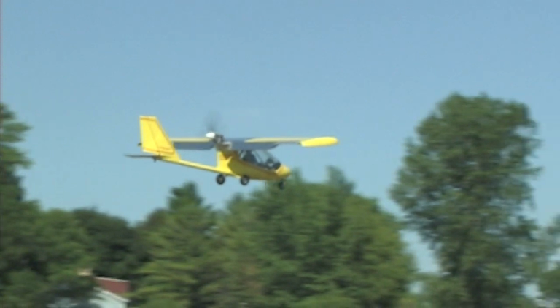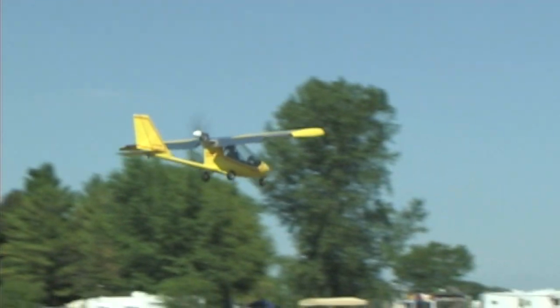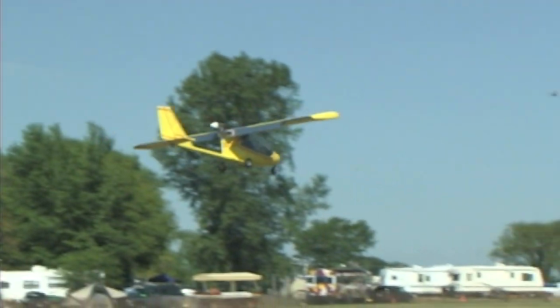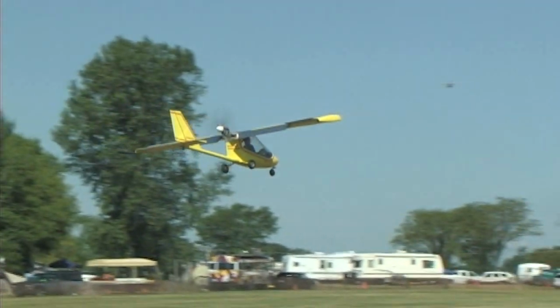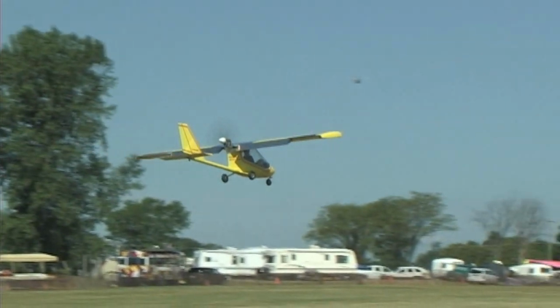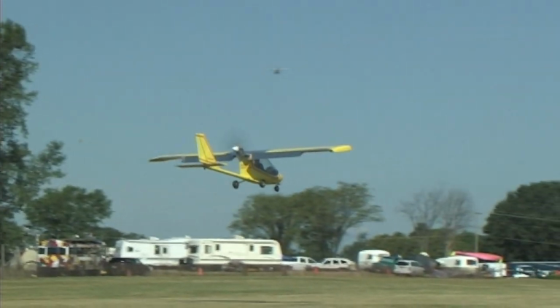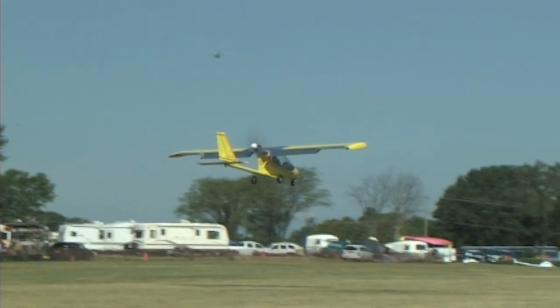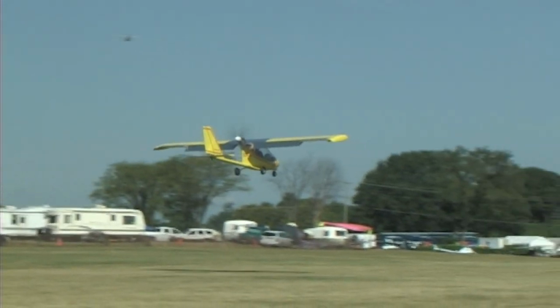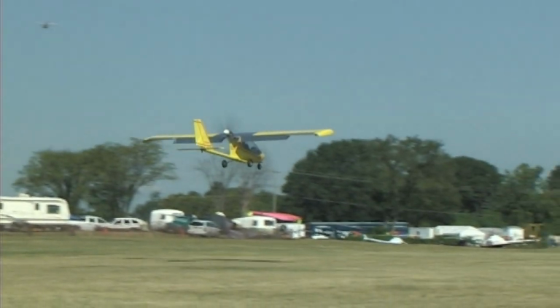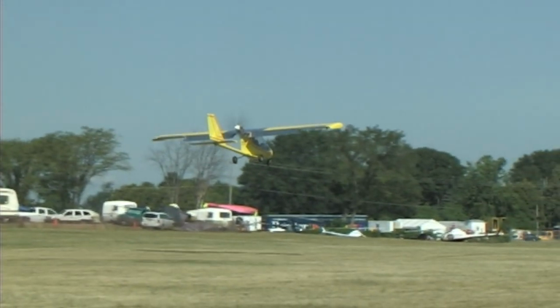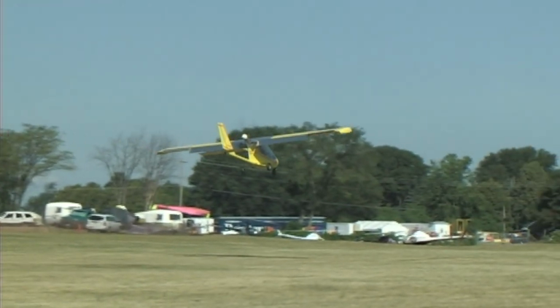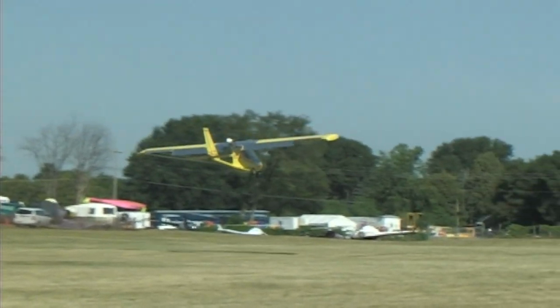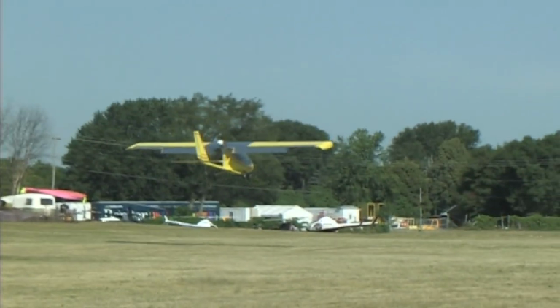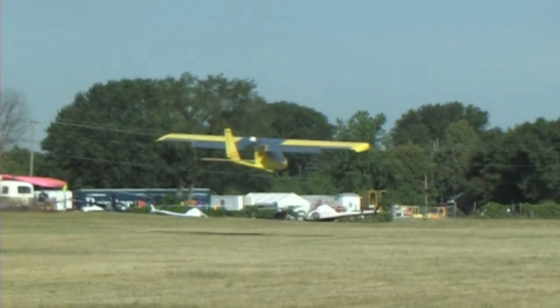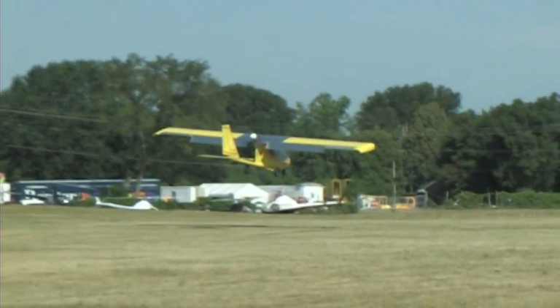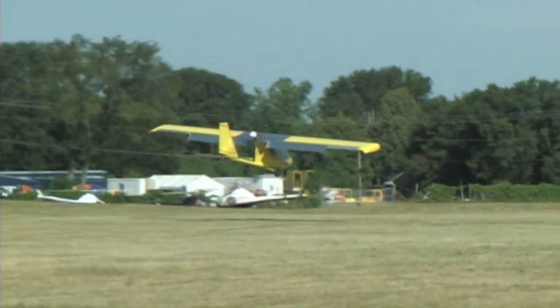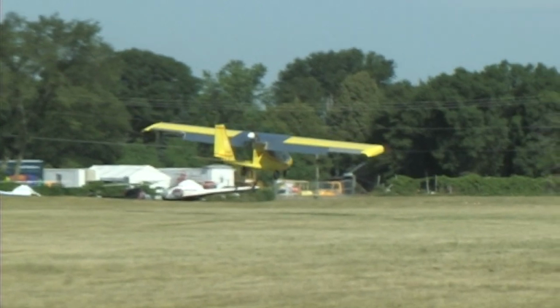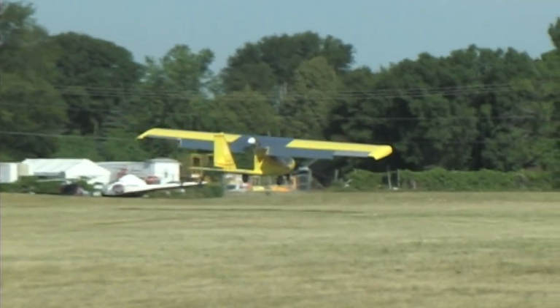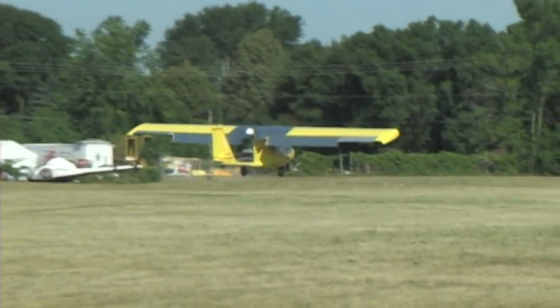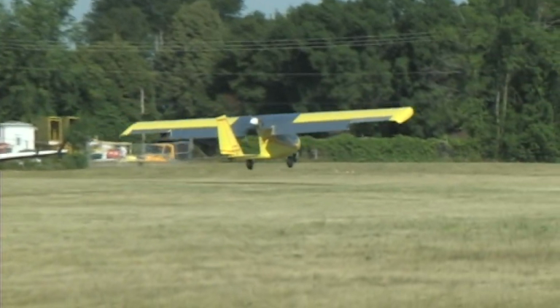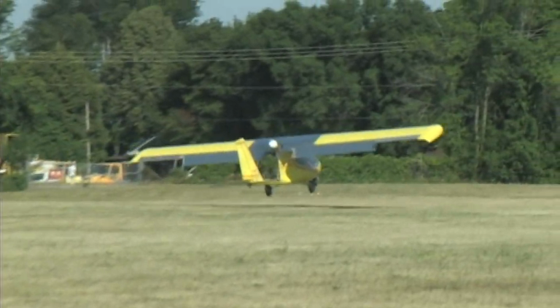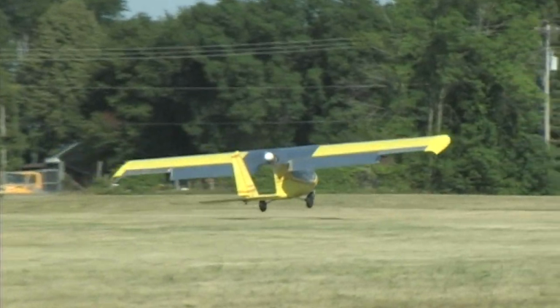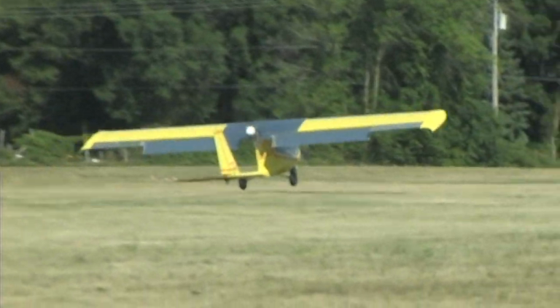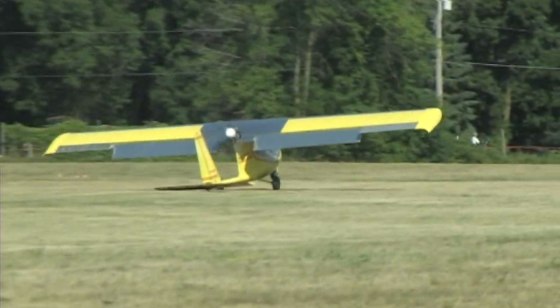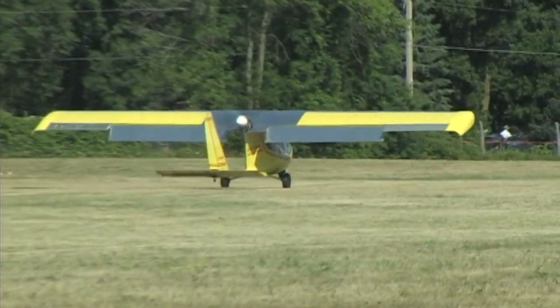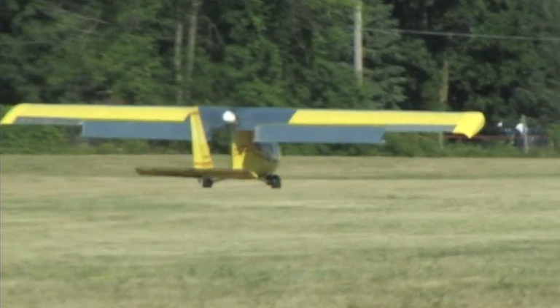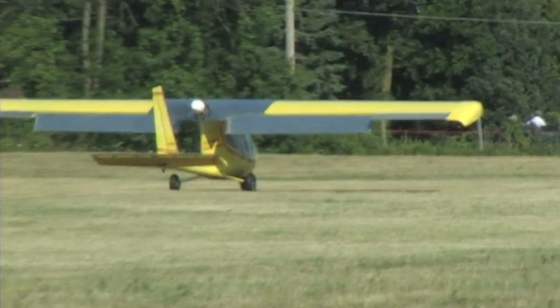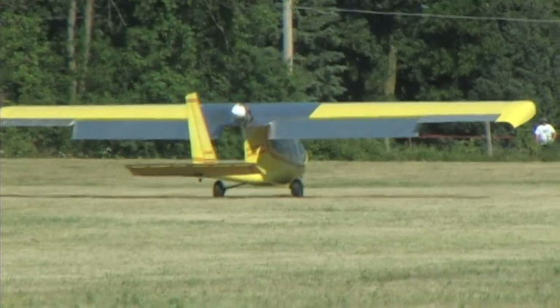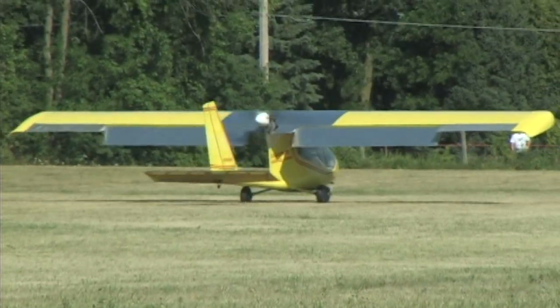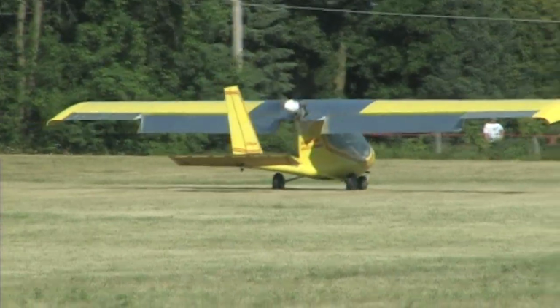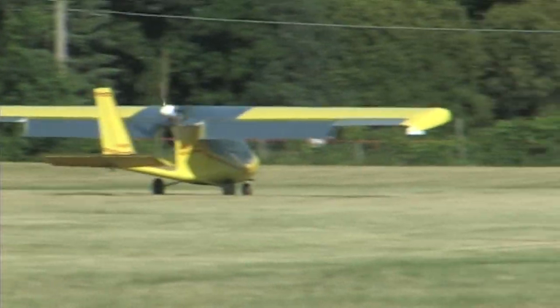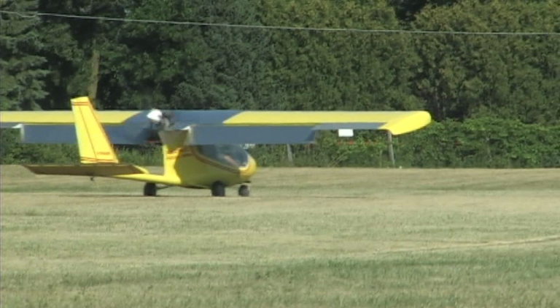So we're sitting here at AirVenture. Do you expect within a week or two to actually have it mounted? Yeah, after I get home I'll probably have it bolted on the airplane within a few days.